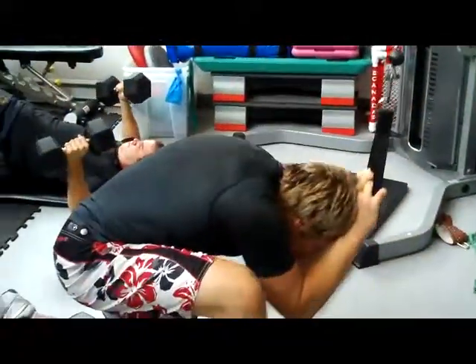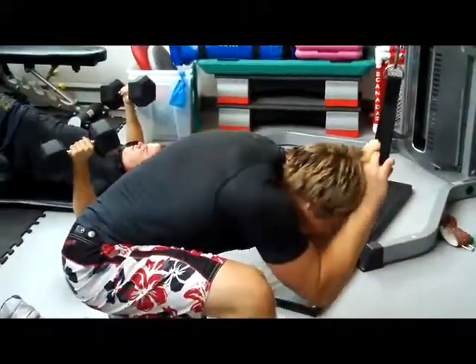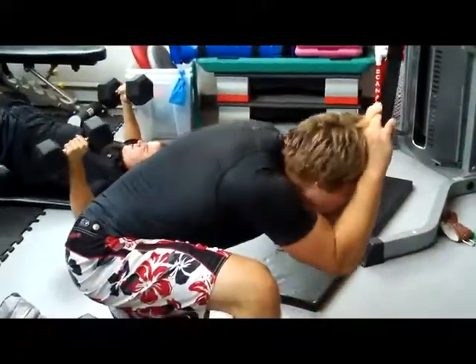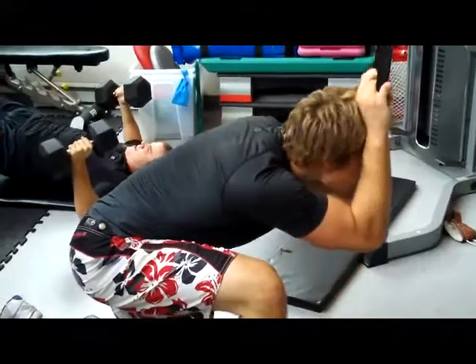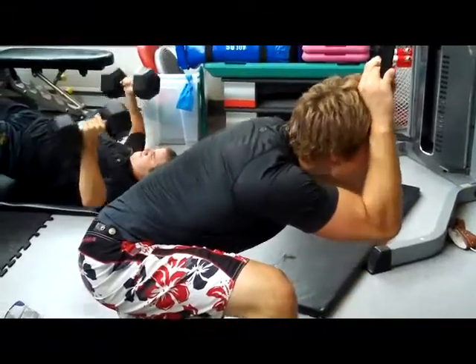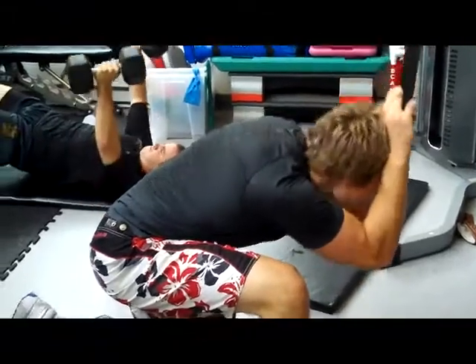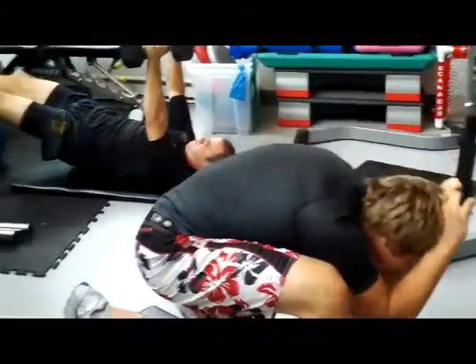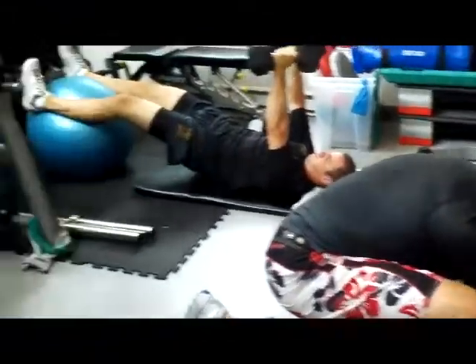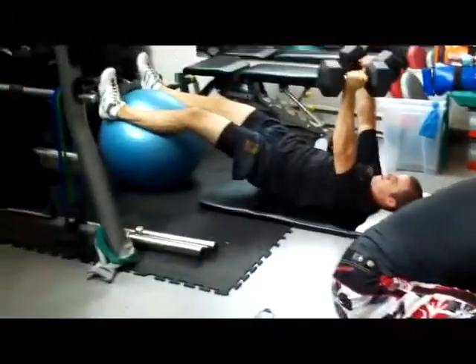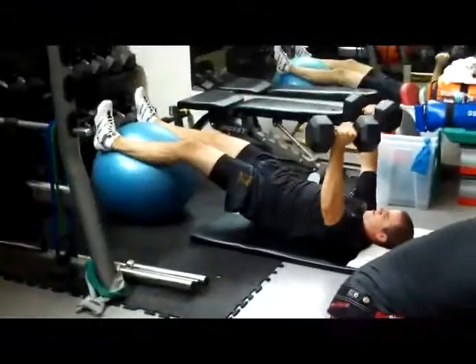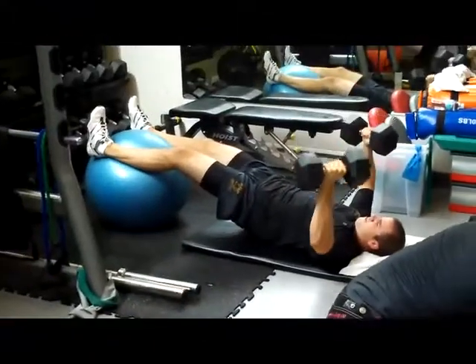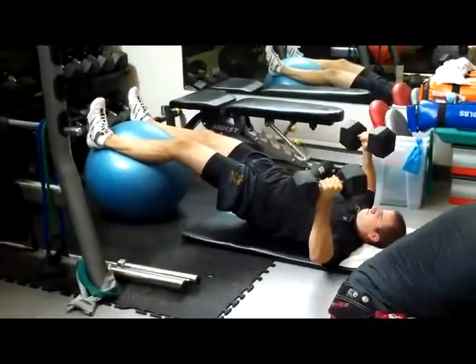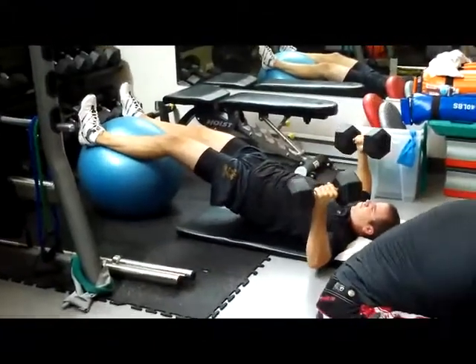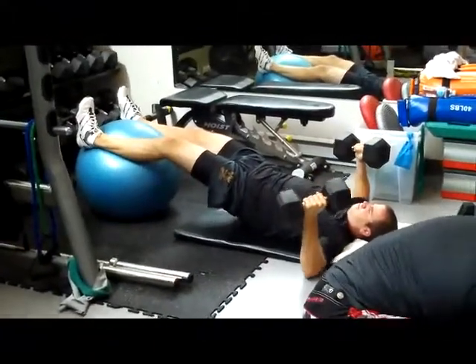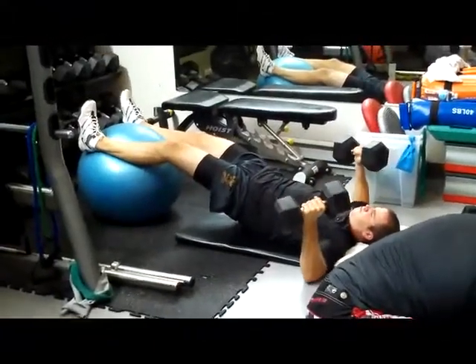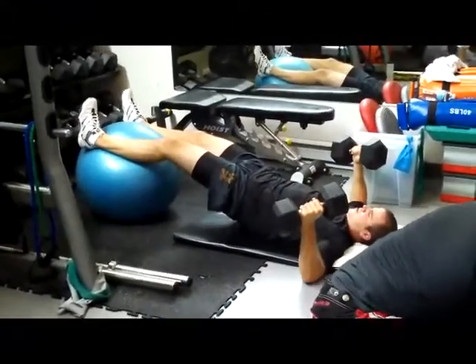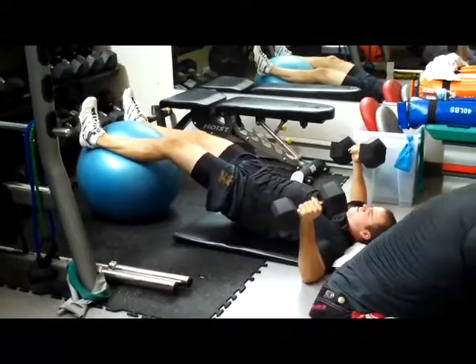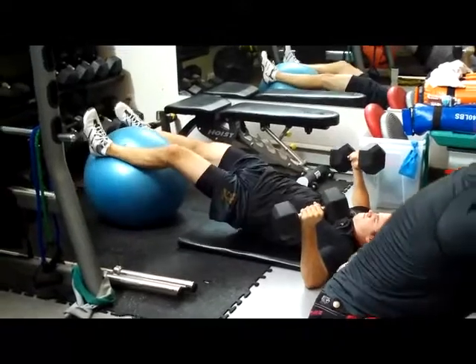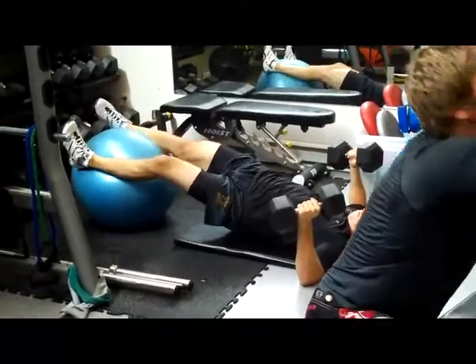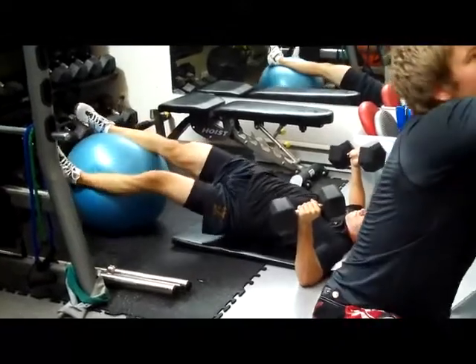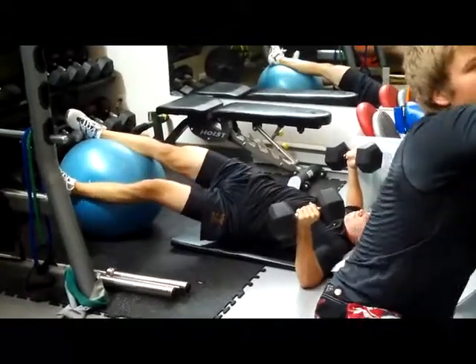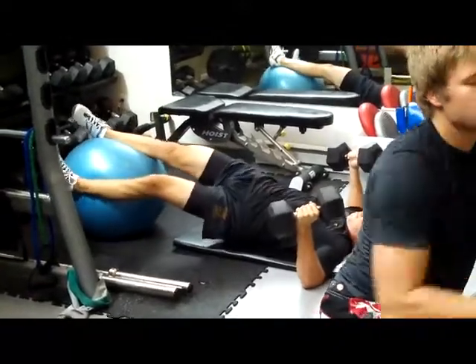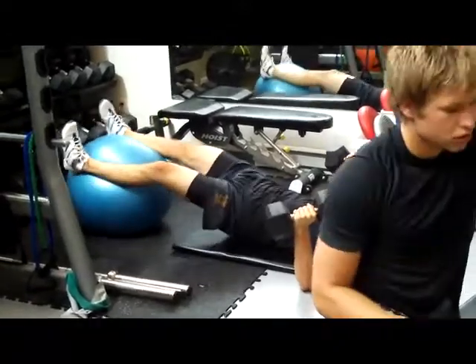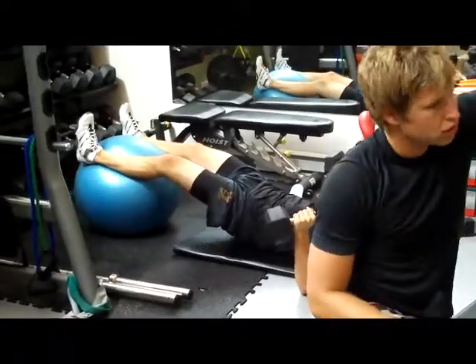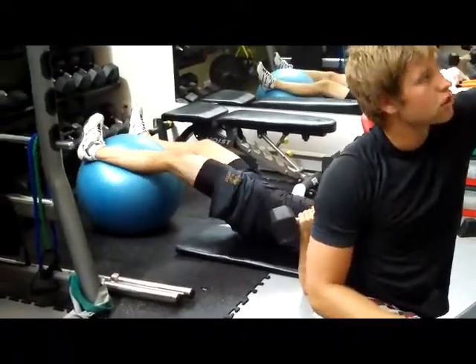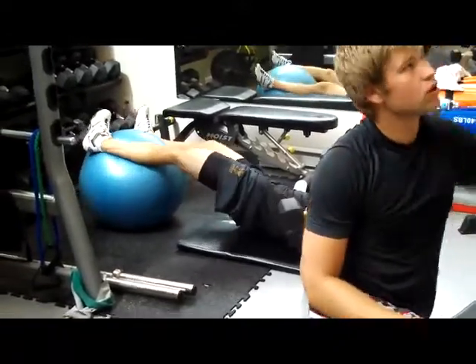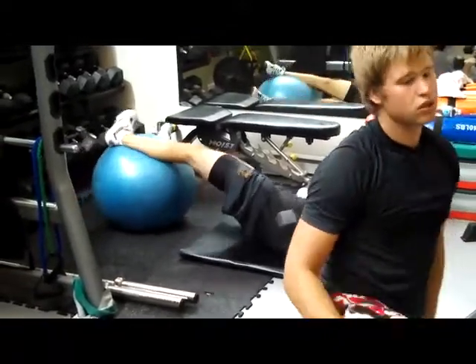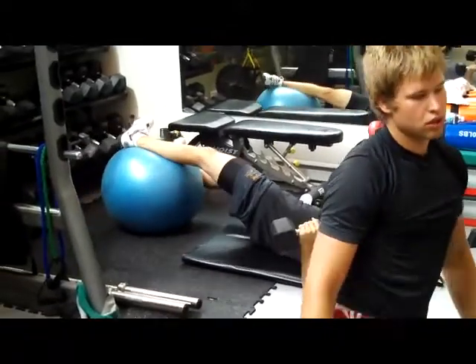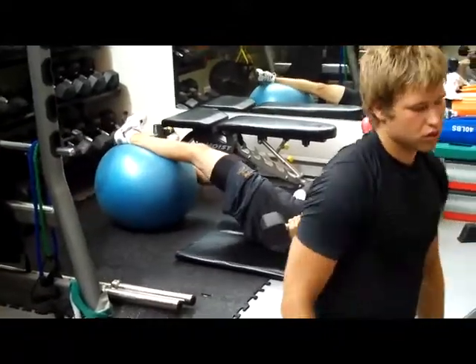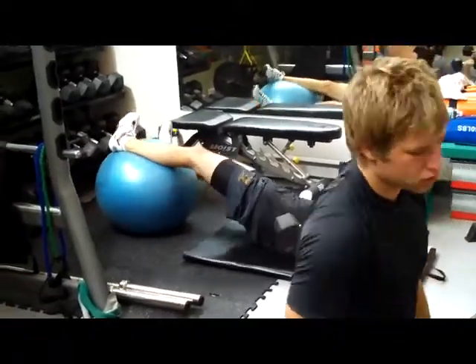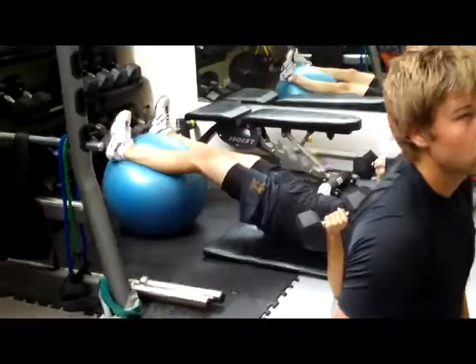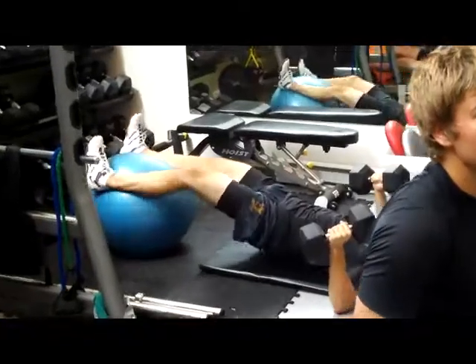Strong. Open up as you come up. There you go — open the sole base. Pull him down. Nice and strong, Mazur. Hold the dumbbell. Twist the ball. Initiate with the hip. Hold stability. Straight legs, Mazur — nice and strong.